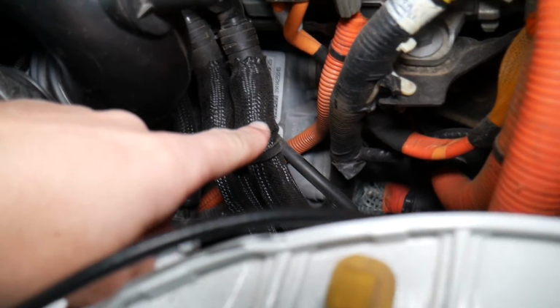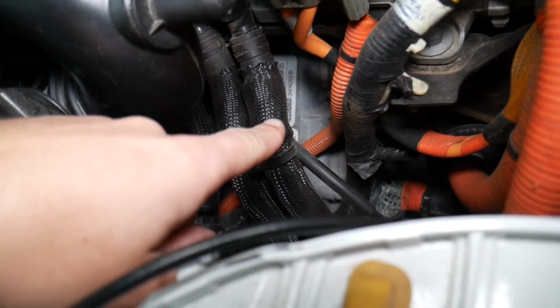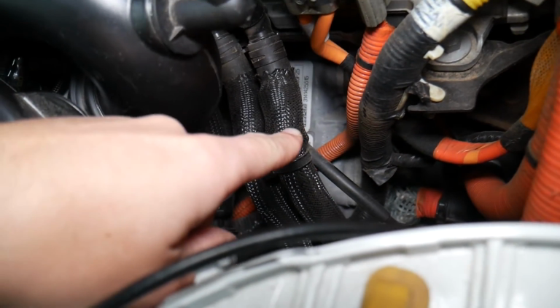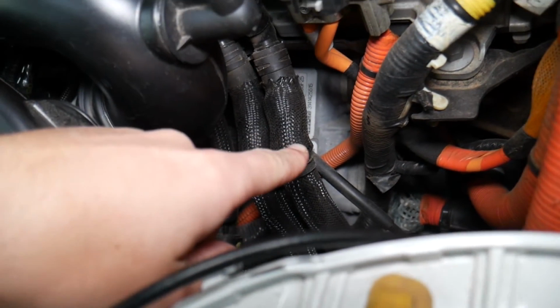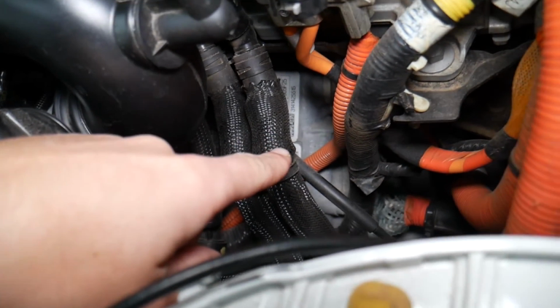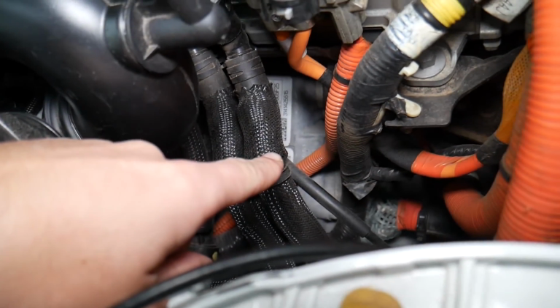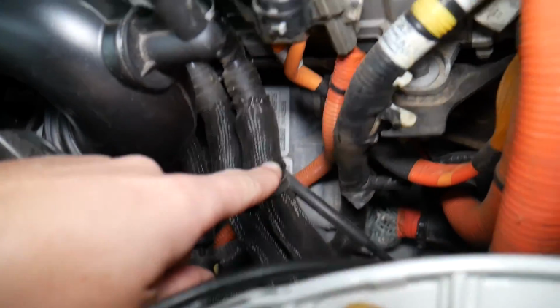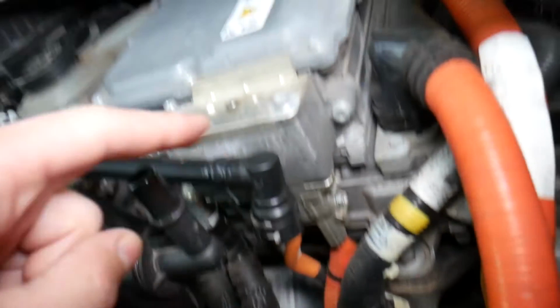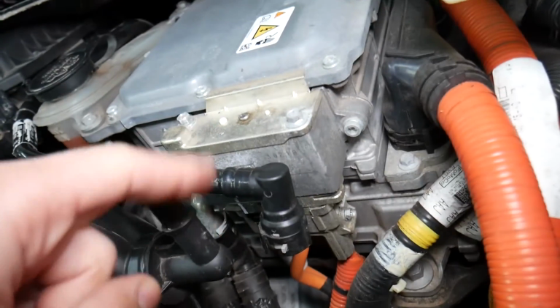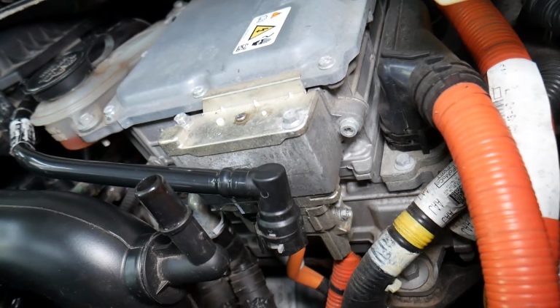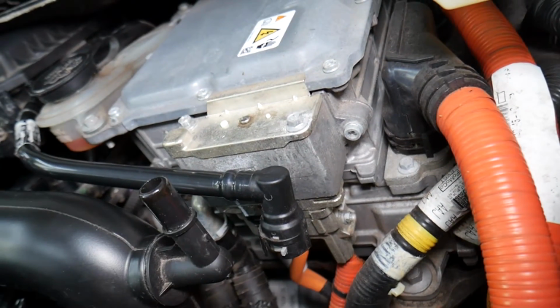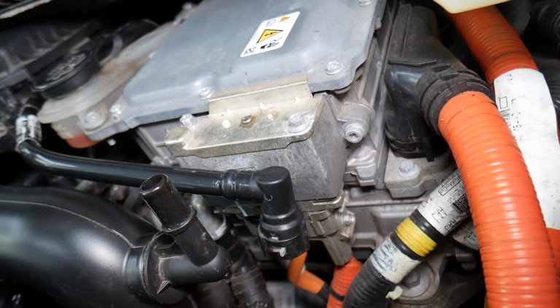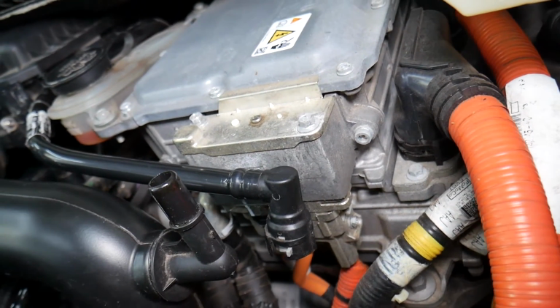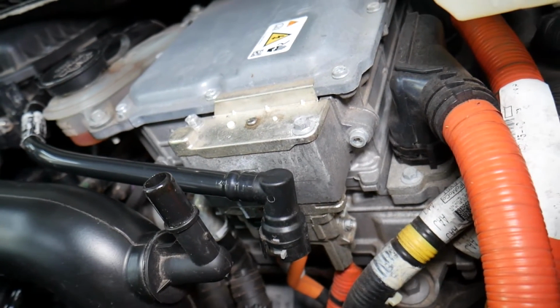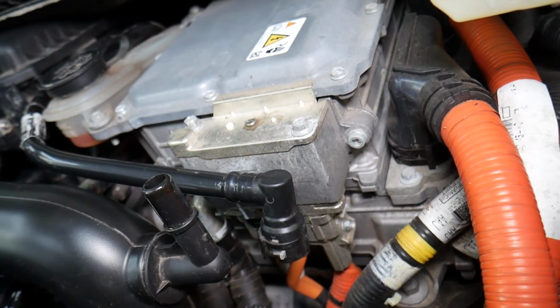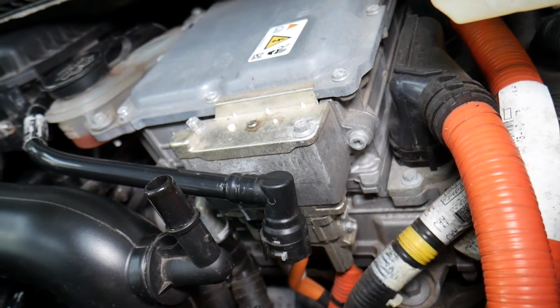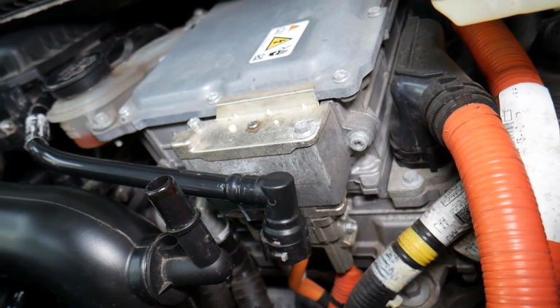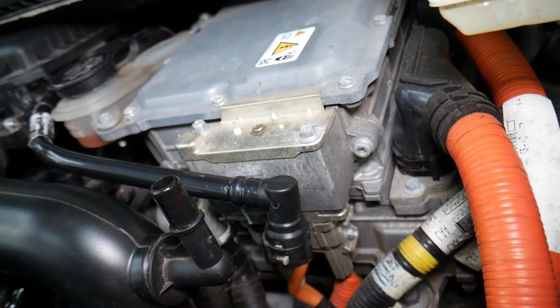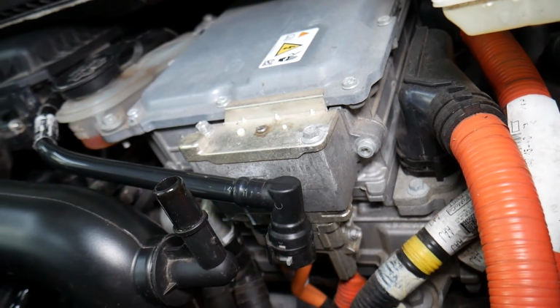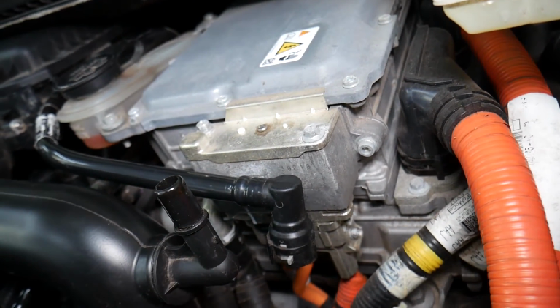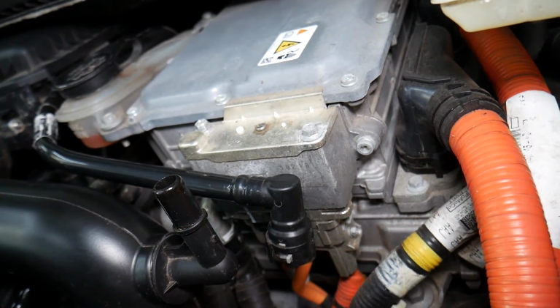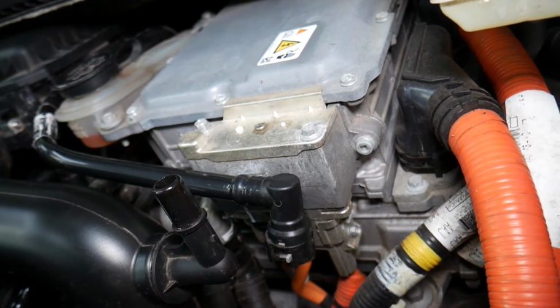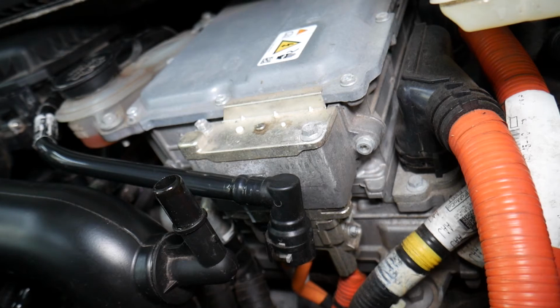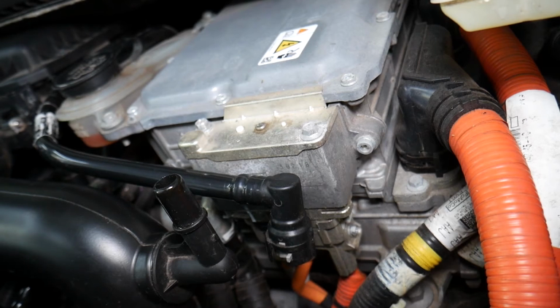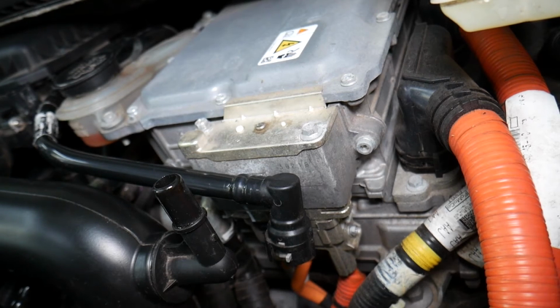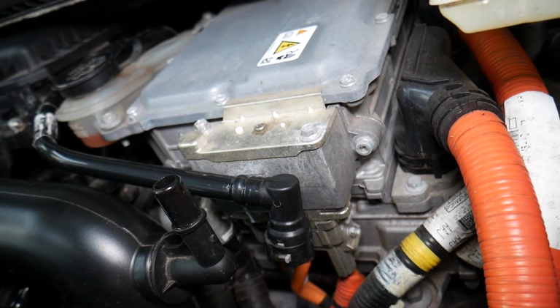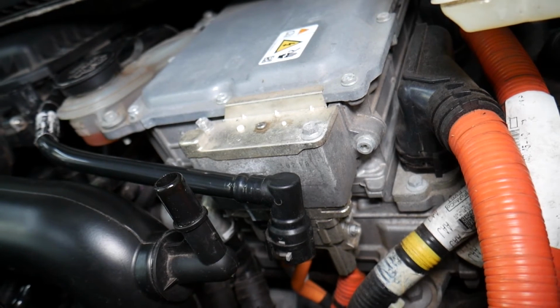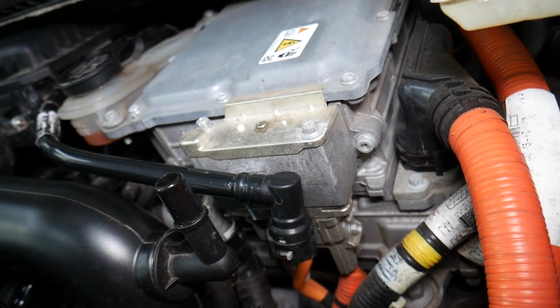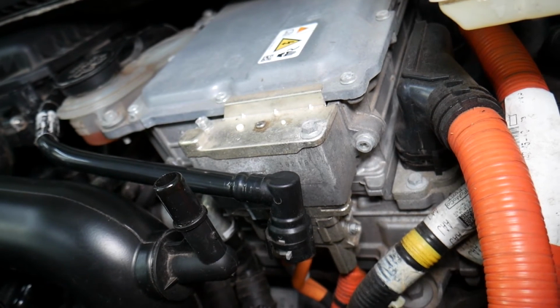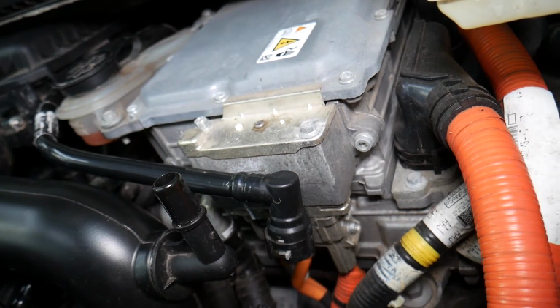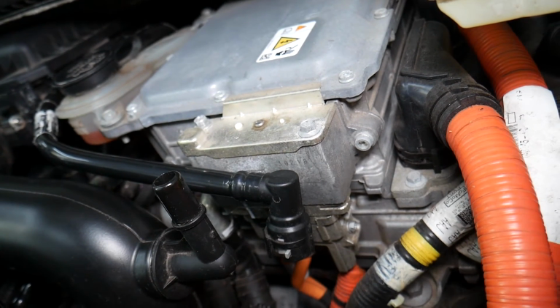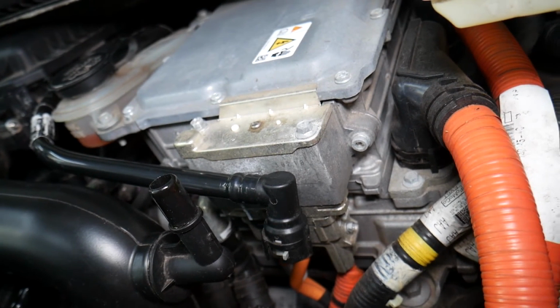That's where it's located — right on top of the transmission. You can see the transmission is on the bottom right underneath, and this inverter sits on top of it. We'll be making a video on how to replace the engine inverter — that will be coming soon on the channel.